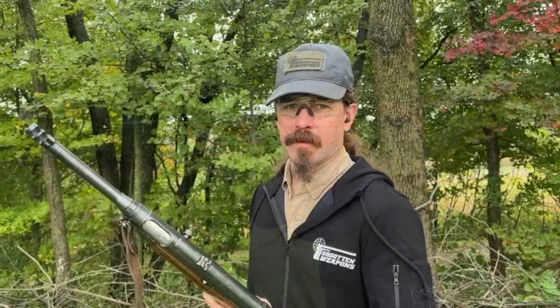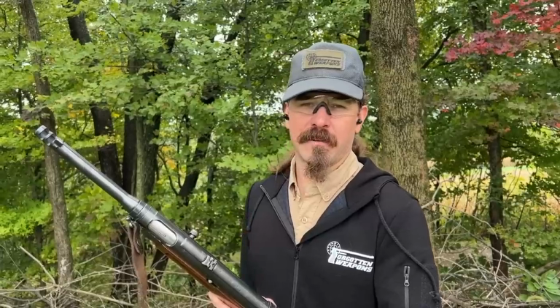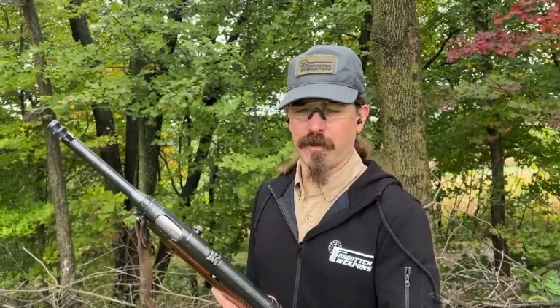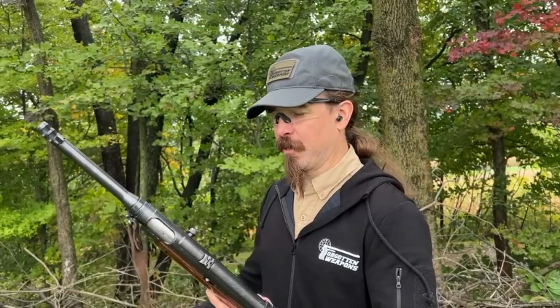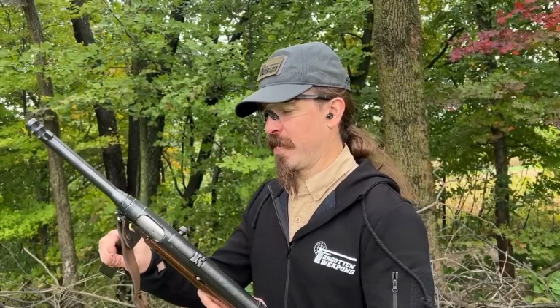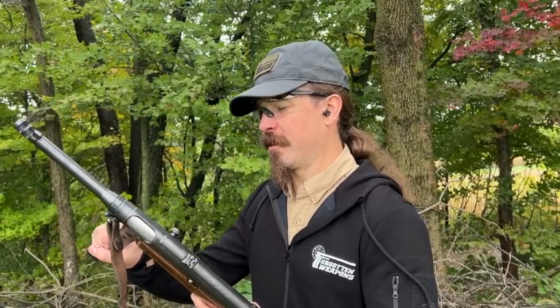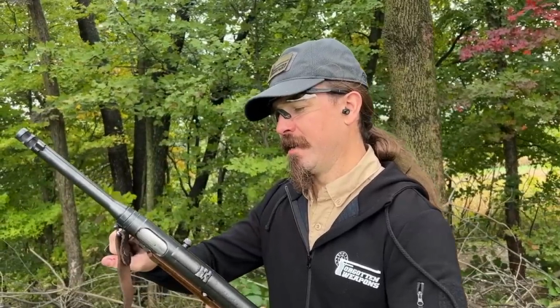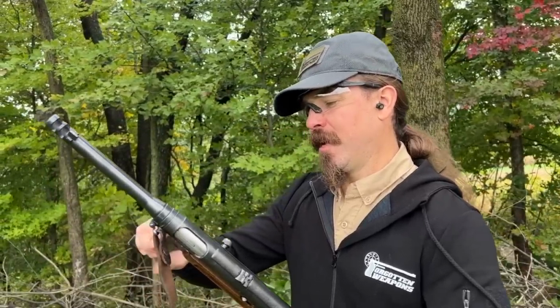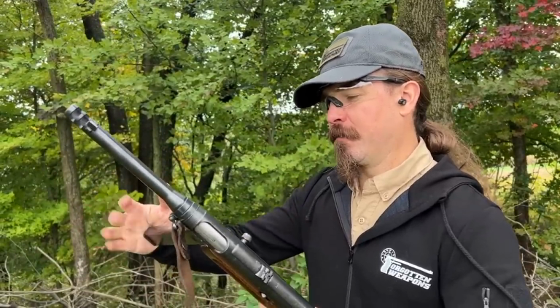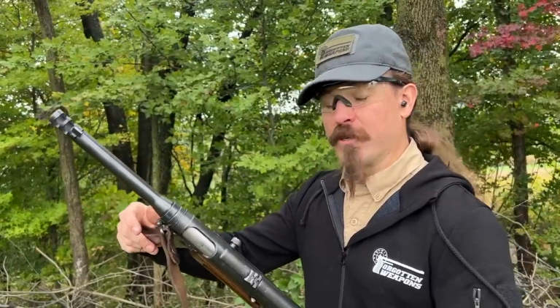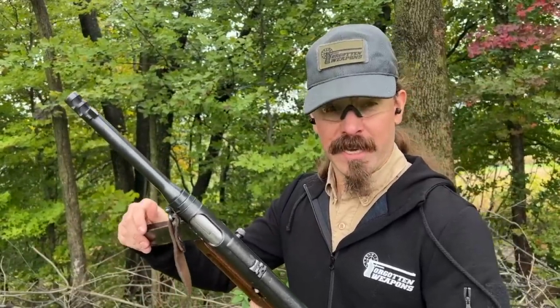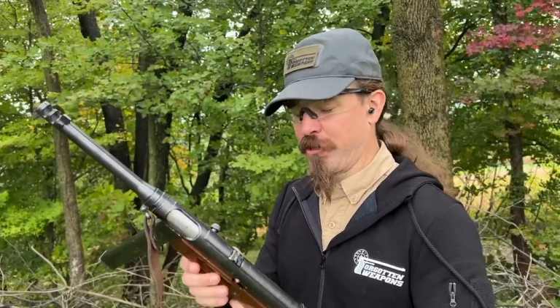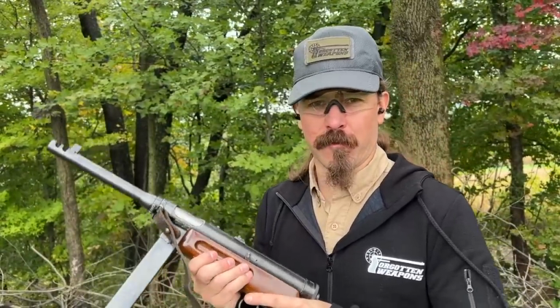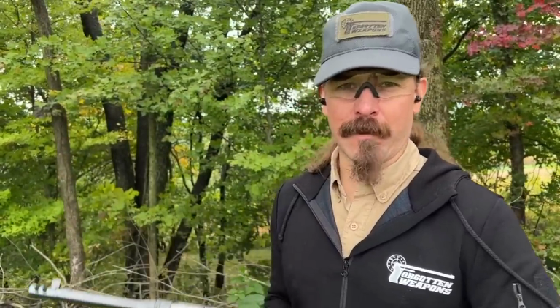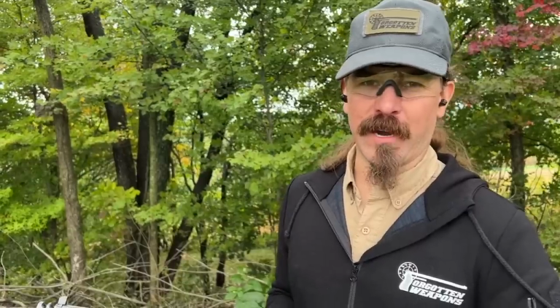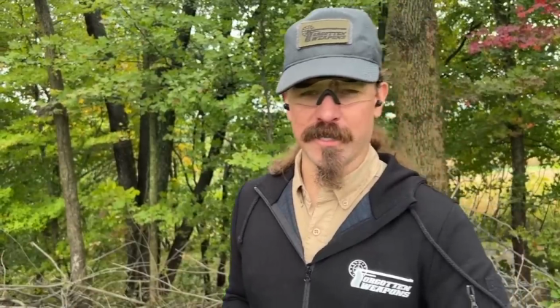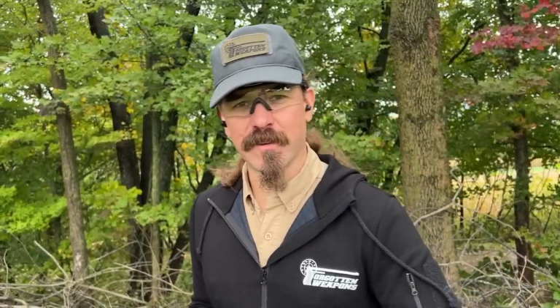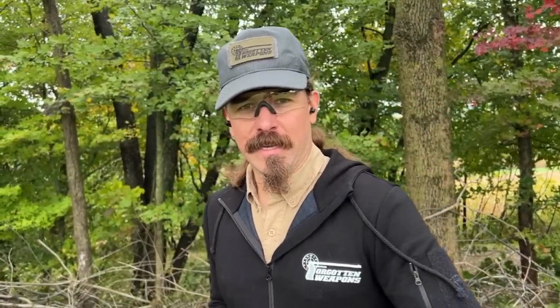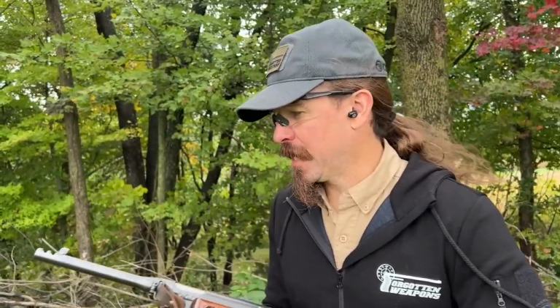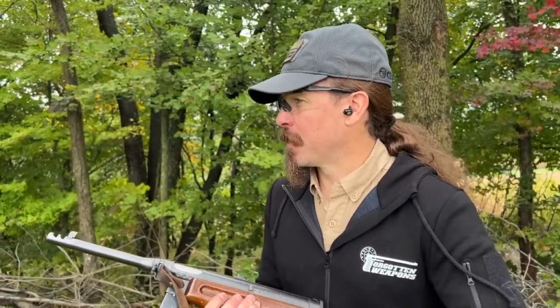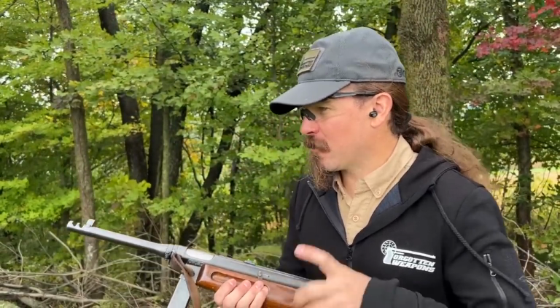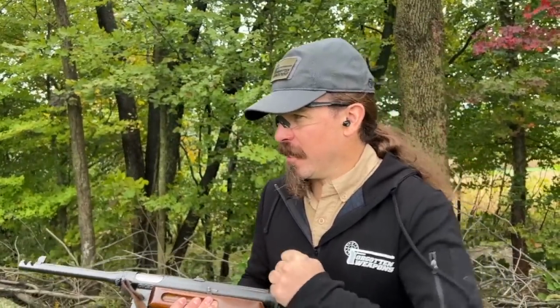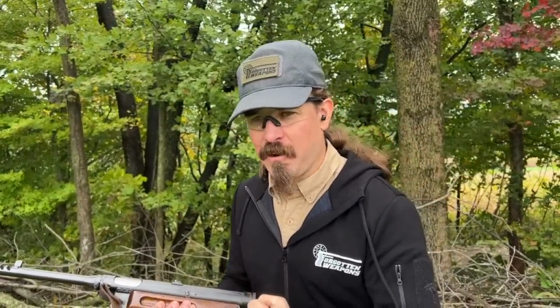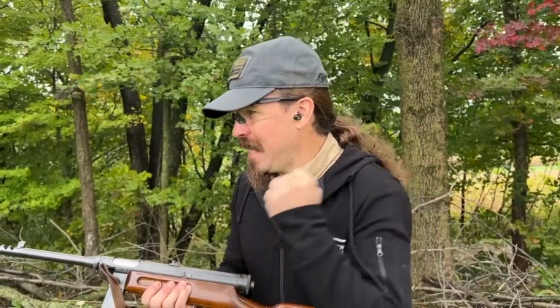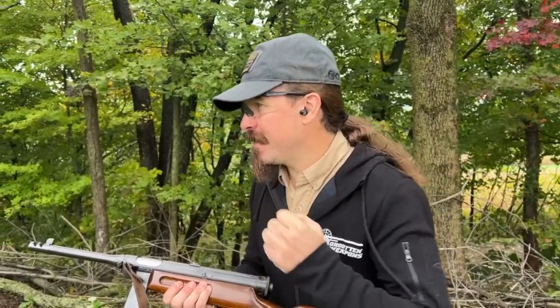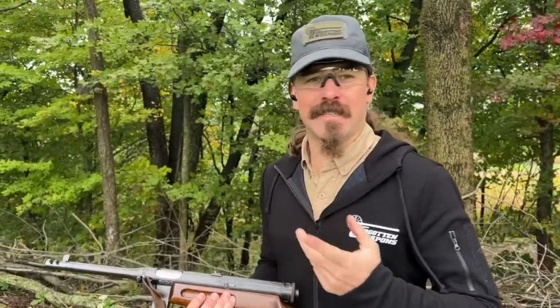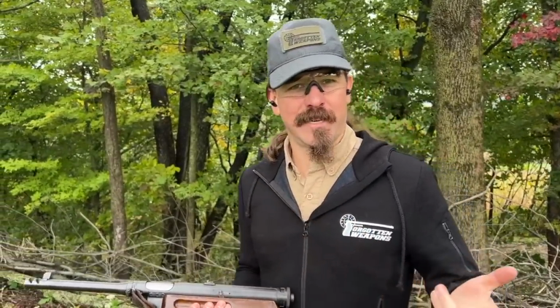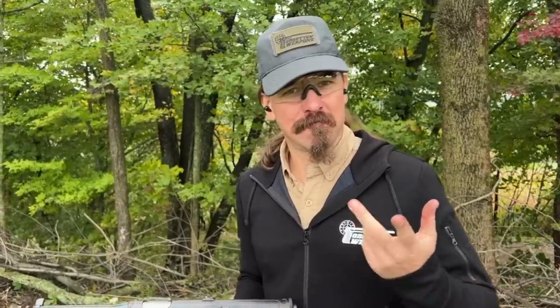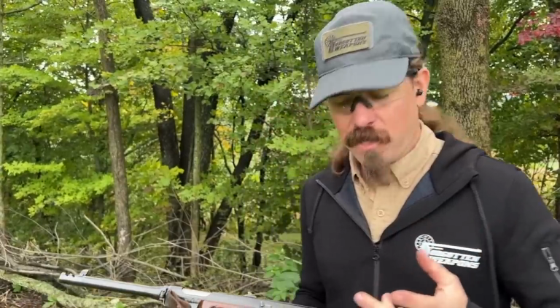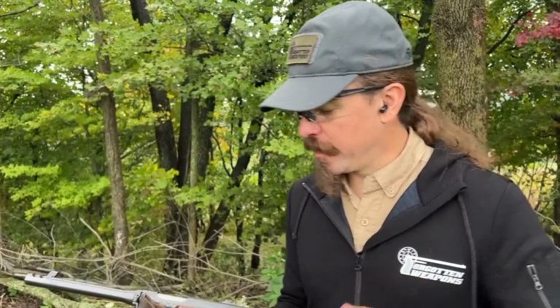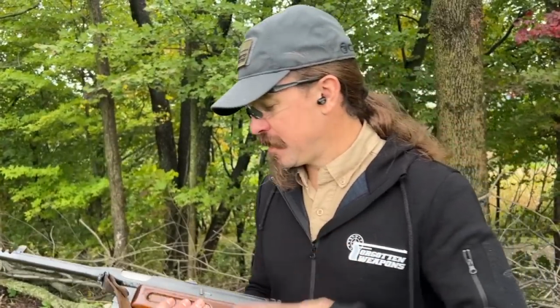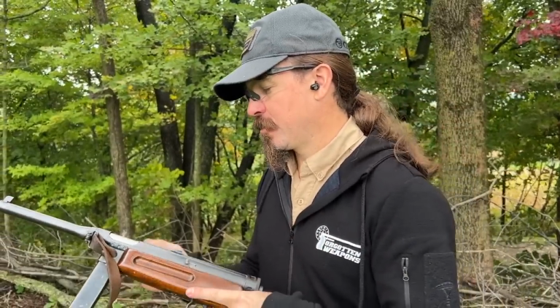It's kind of funny — we're filming a couple of different videos out here today. Before I was shooting this, I was shooting some really high rate of fire Russian stuff. So I pick this up and I'm like, alright, here we go! And it's actually slow and pleasant and controlled.